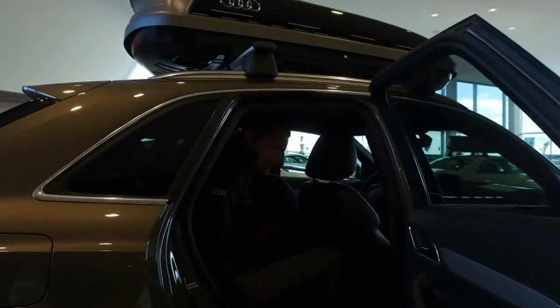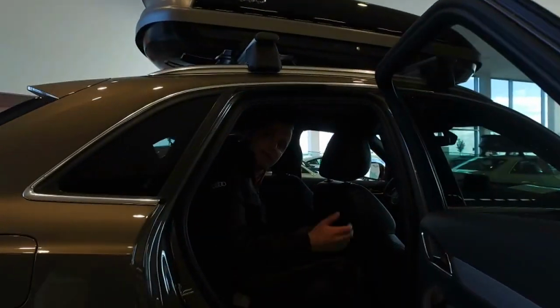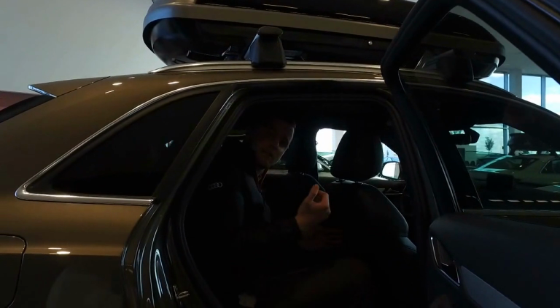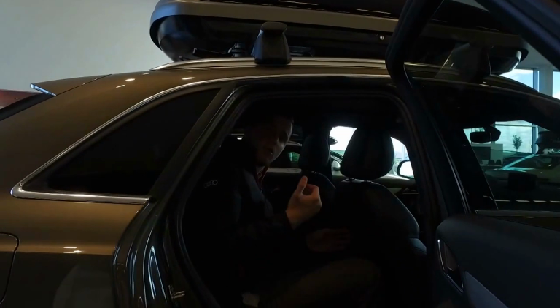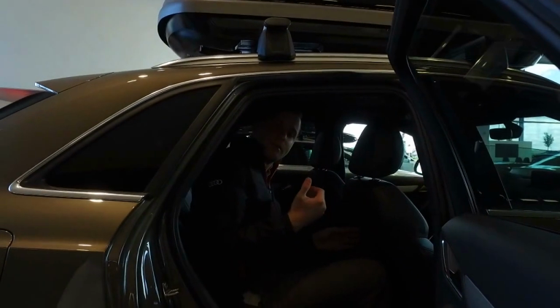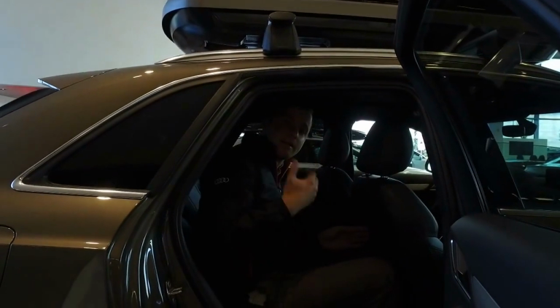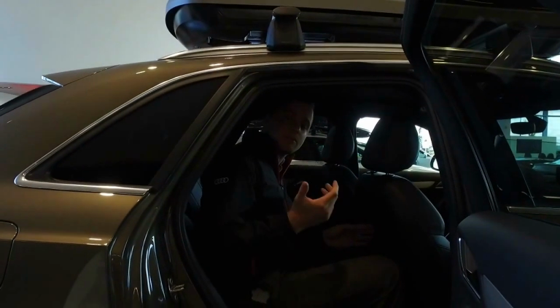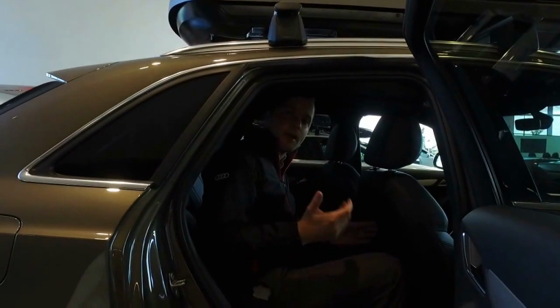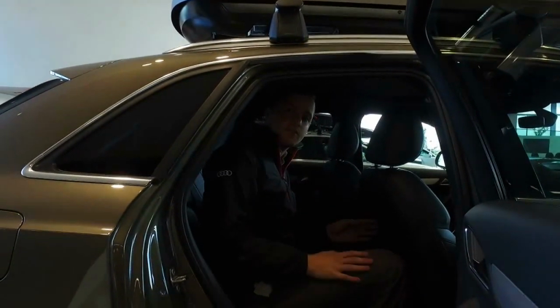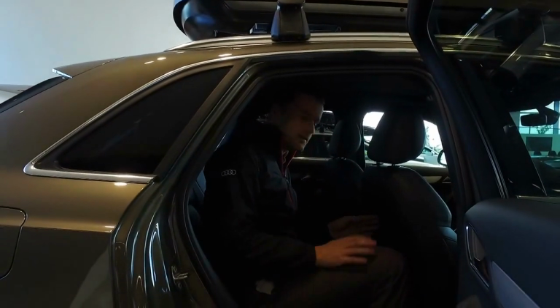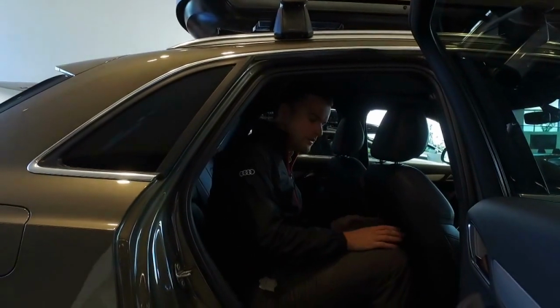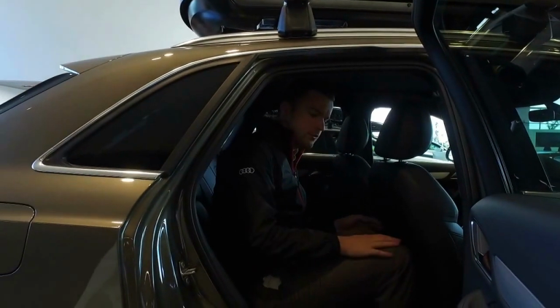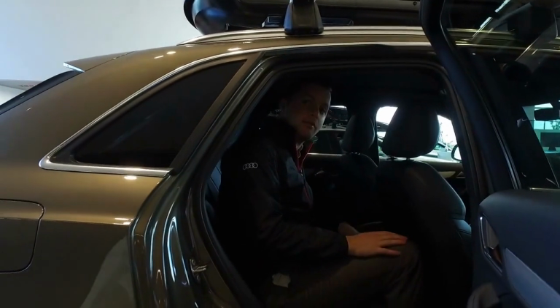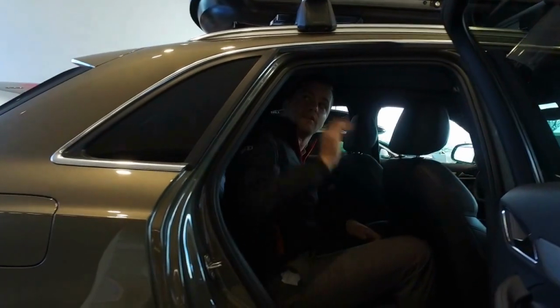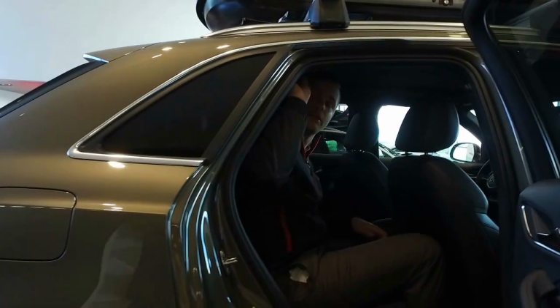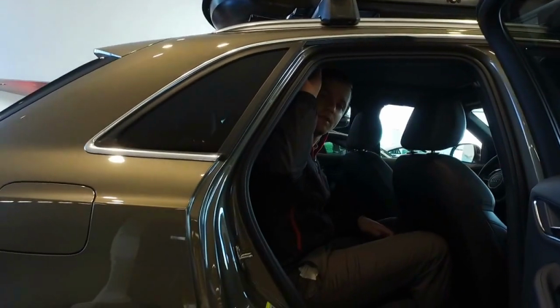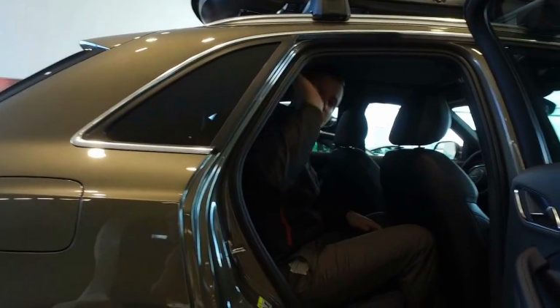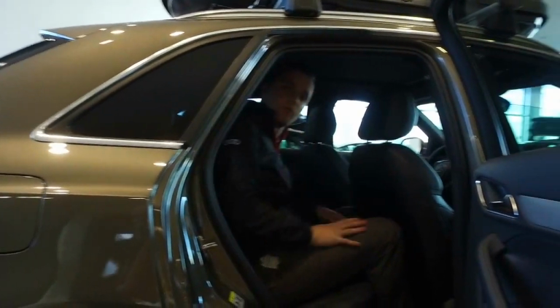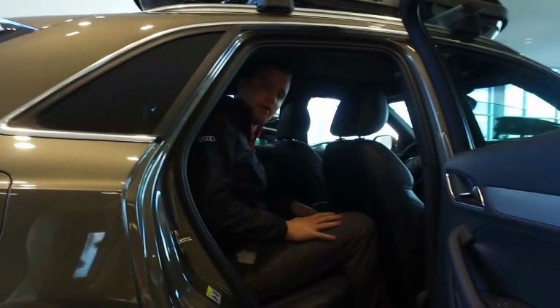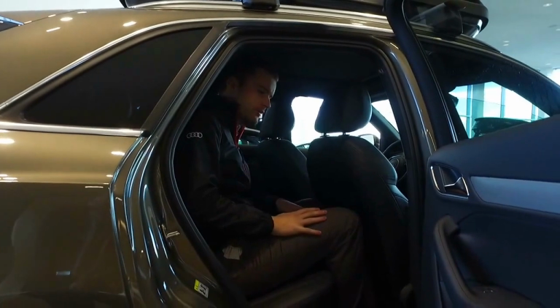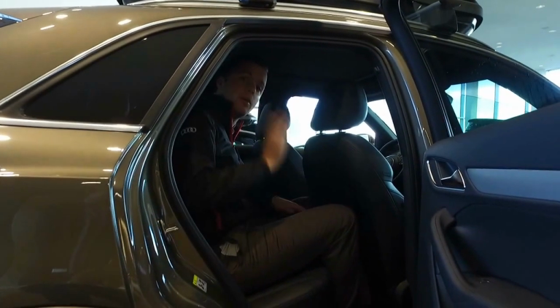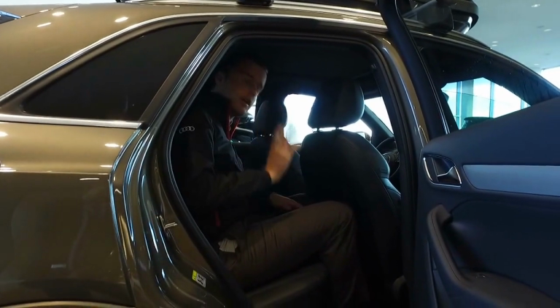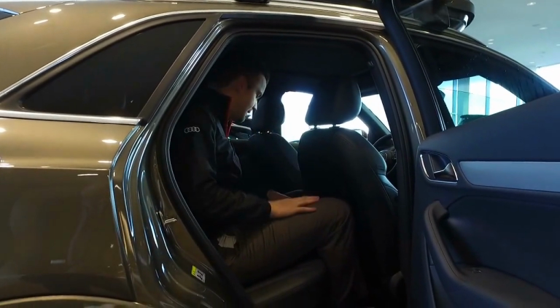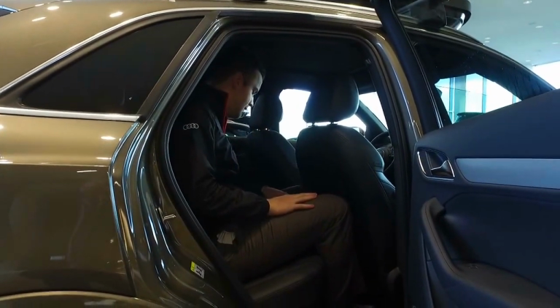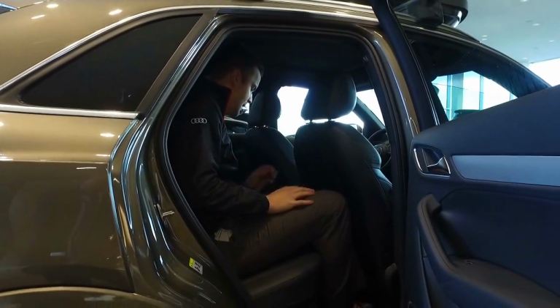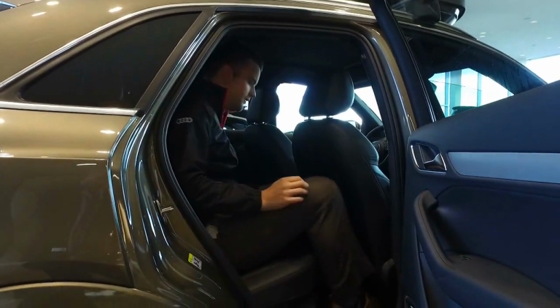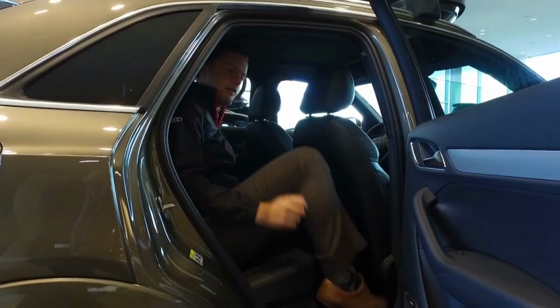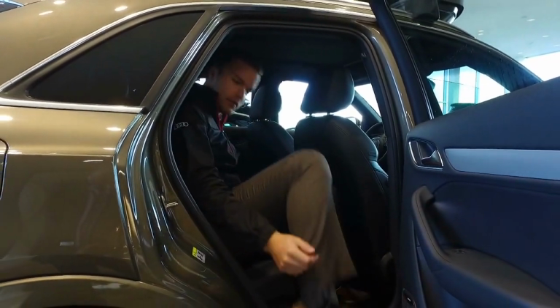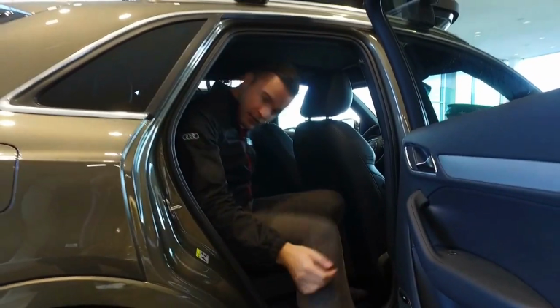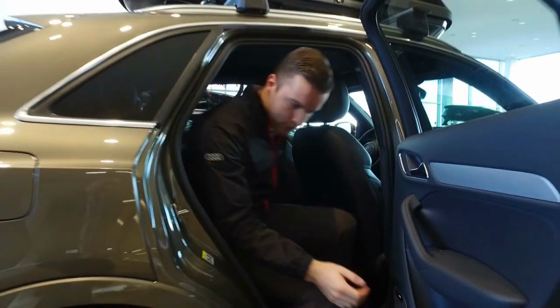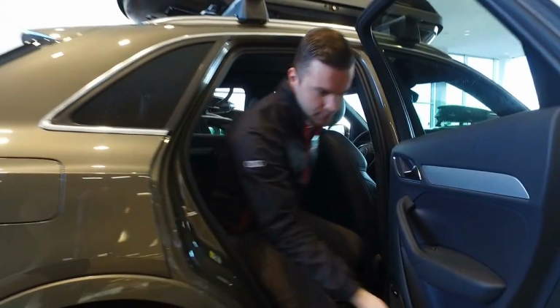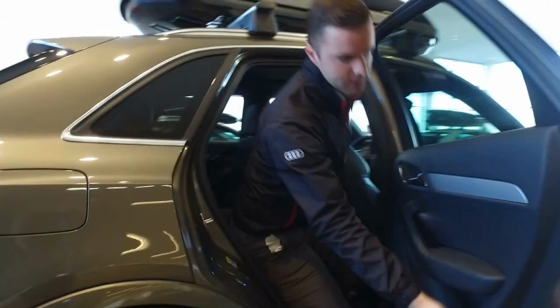Now the seat is all the way back, and I'm a taller passenger, and I still have some legroom left. There's plenty of space up here for my headroom. You've got a pocket in the headliner, and you do have climate controls for your passengers.